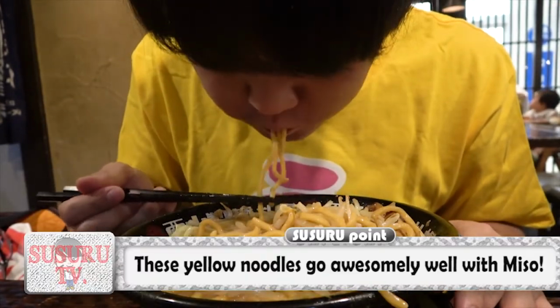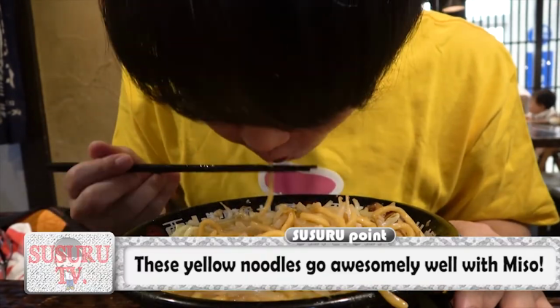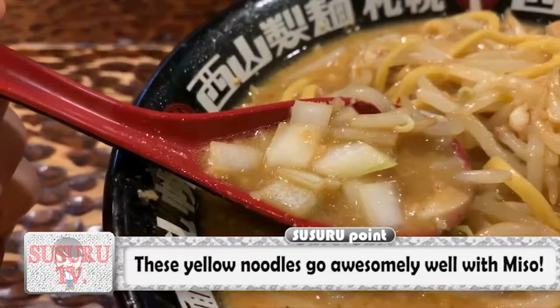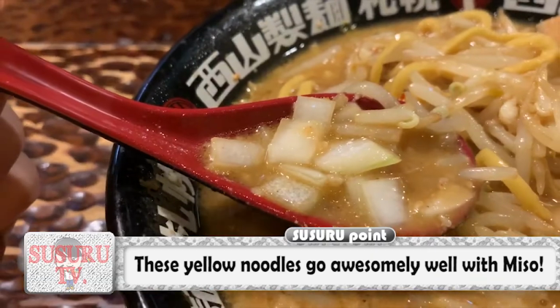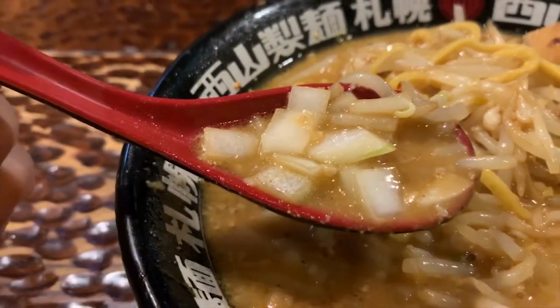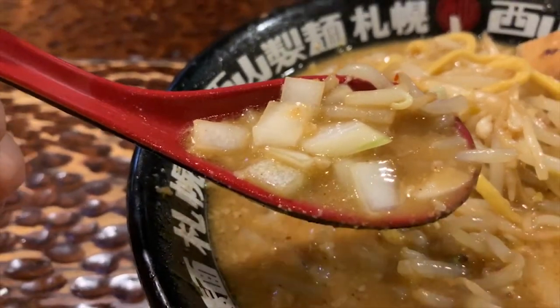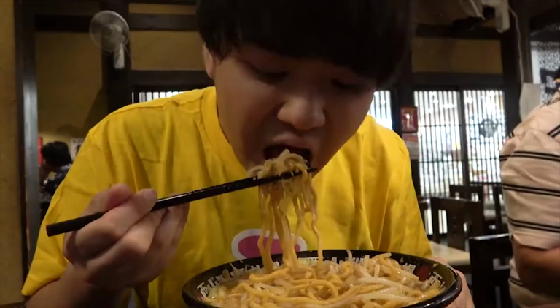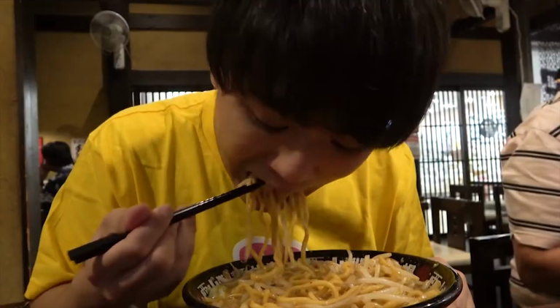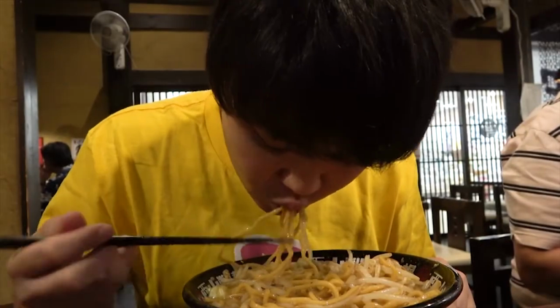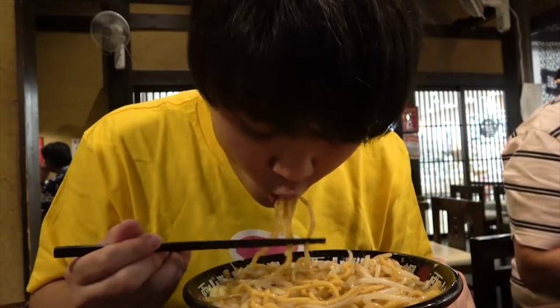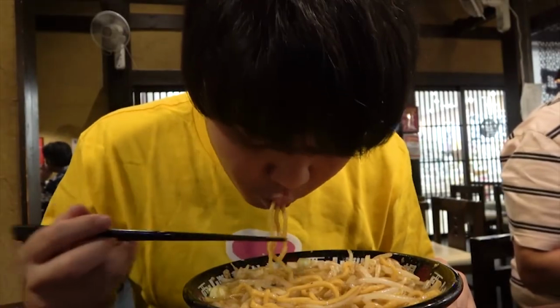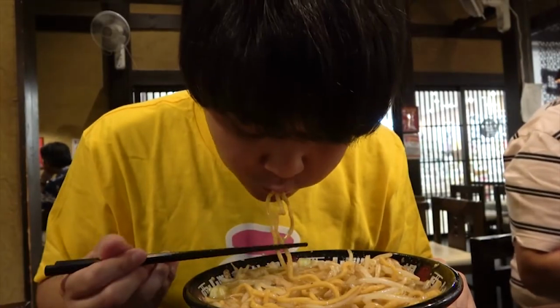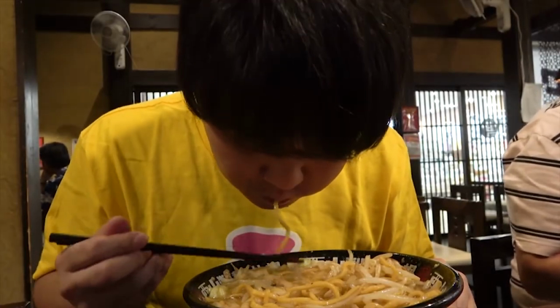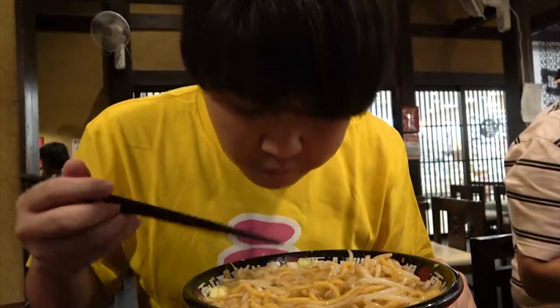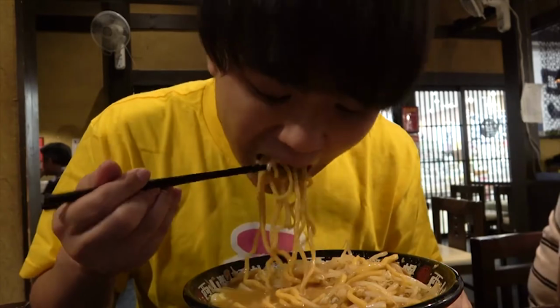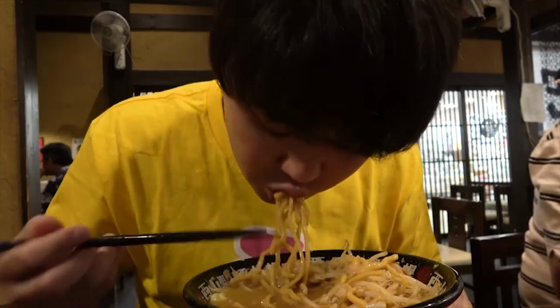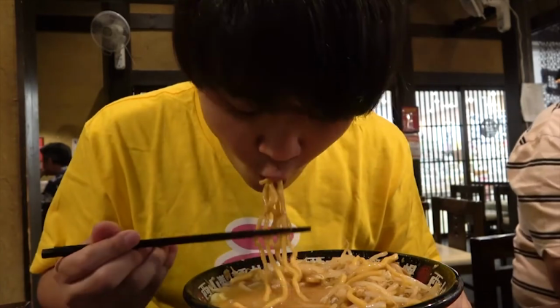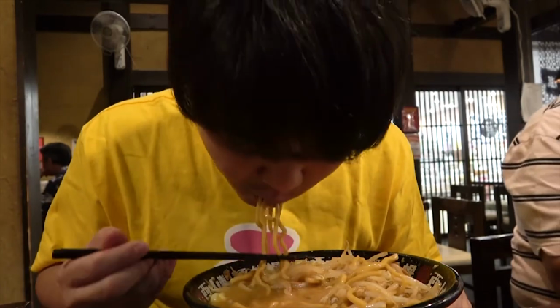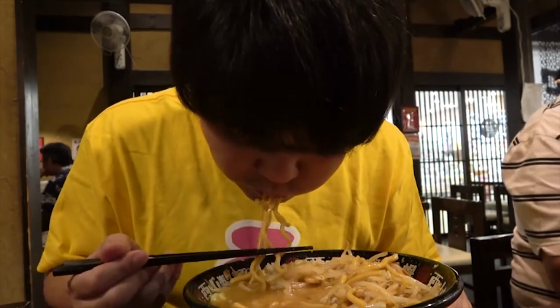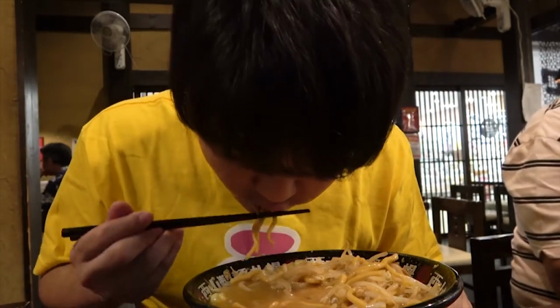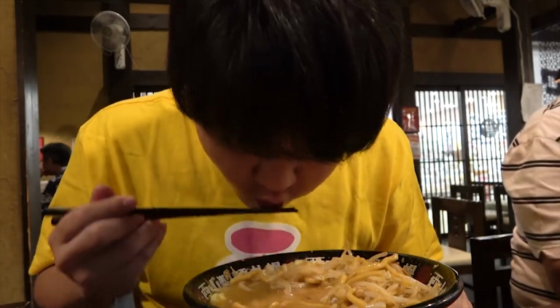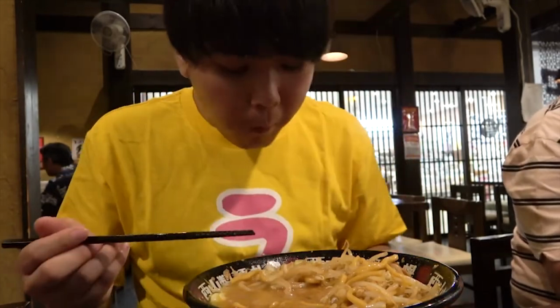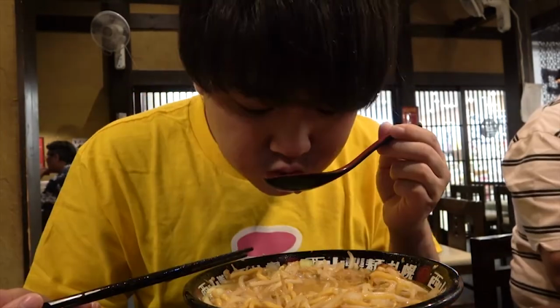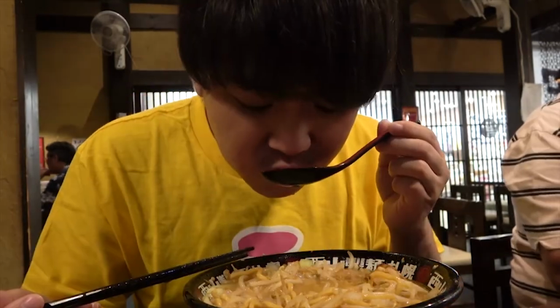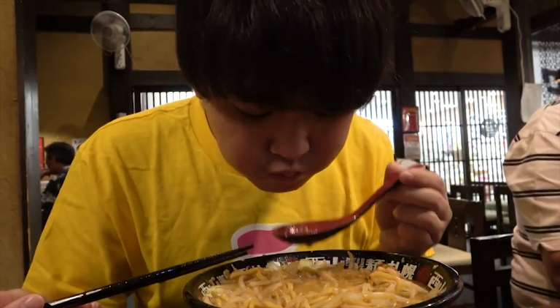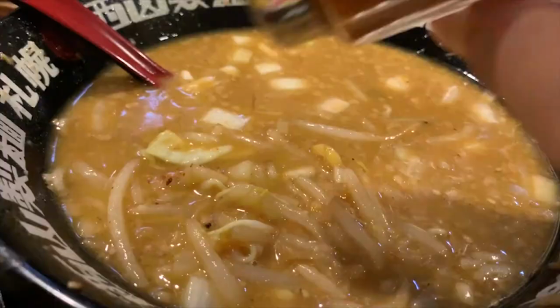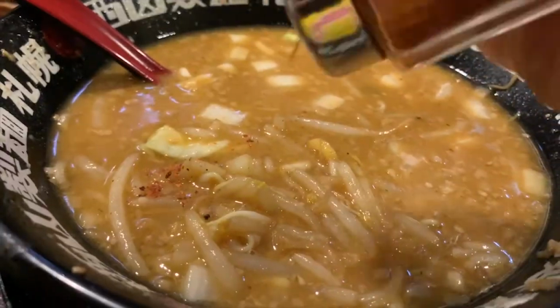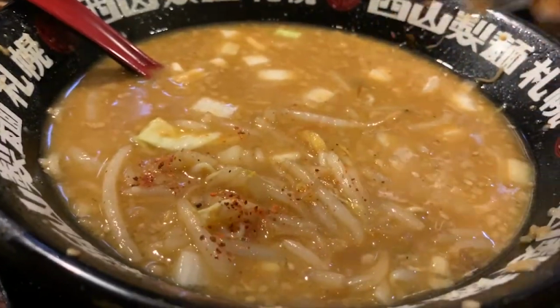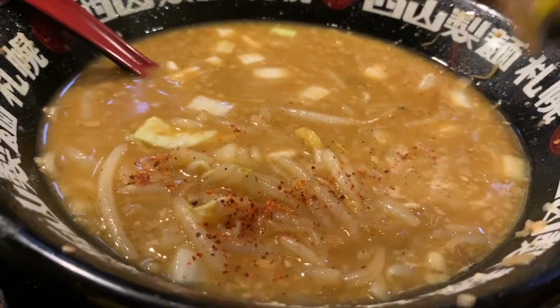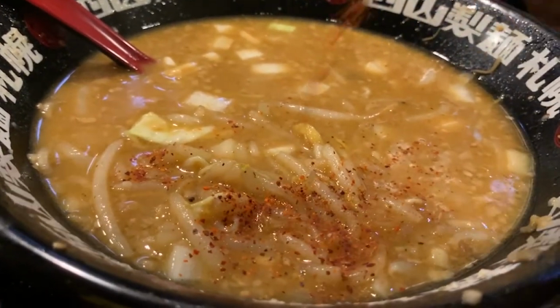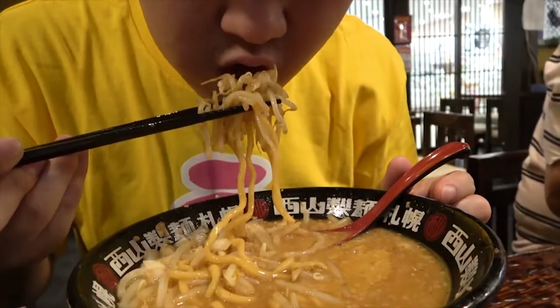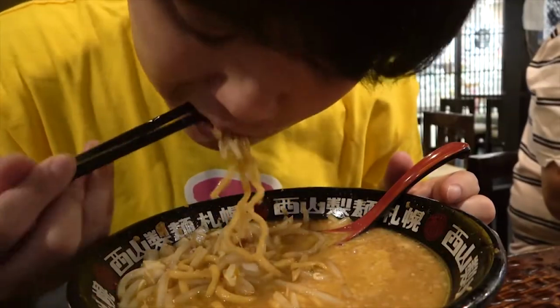The roughly cut onions add enough flavor — they act as a nice accent which enables you to enjoy your bowl of this rich ramen without getting tired or bored of it! For the finish, Sussuru adds some hot pepper to boost his appetite one last time, and before you know it, he's done!